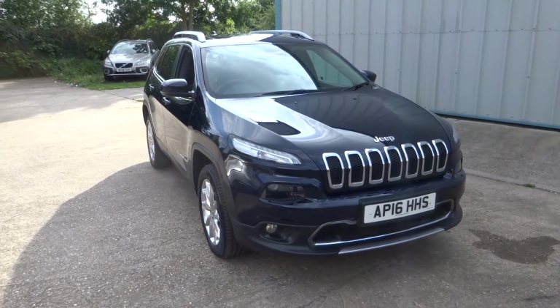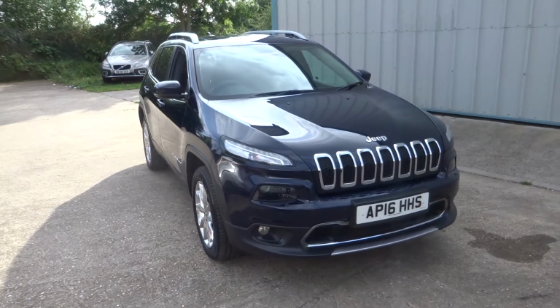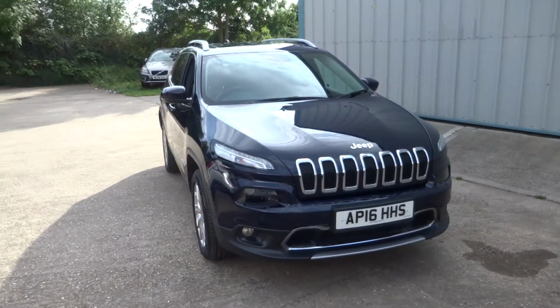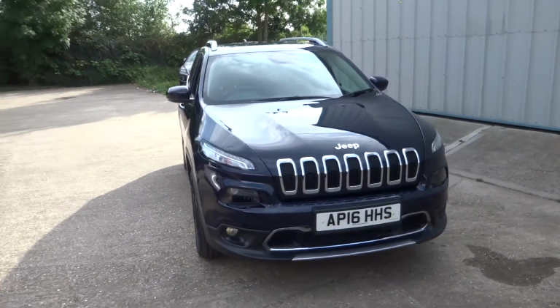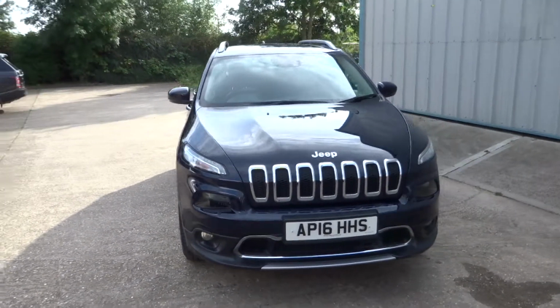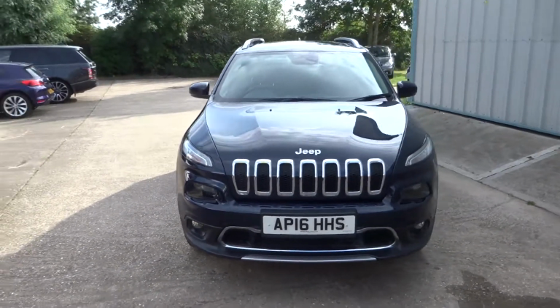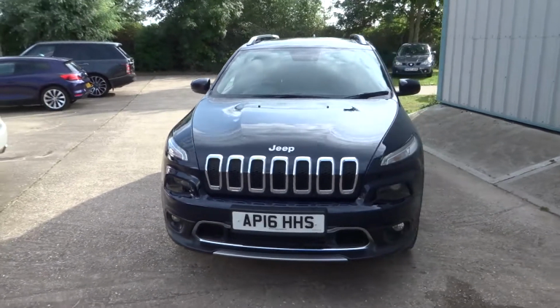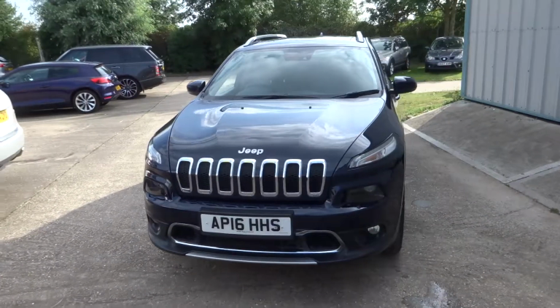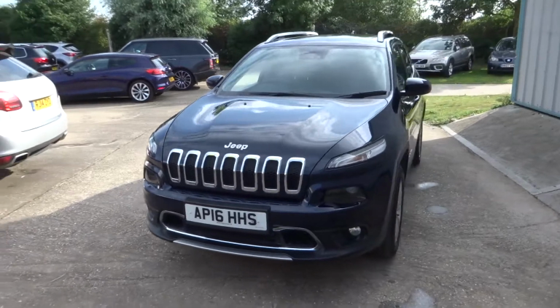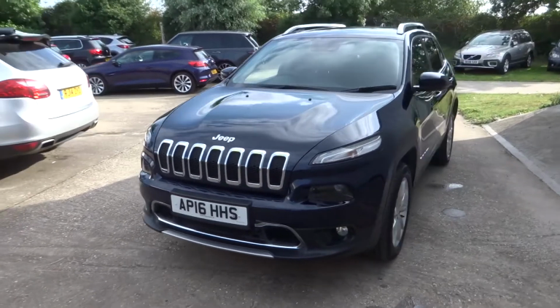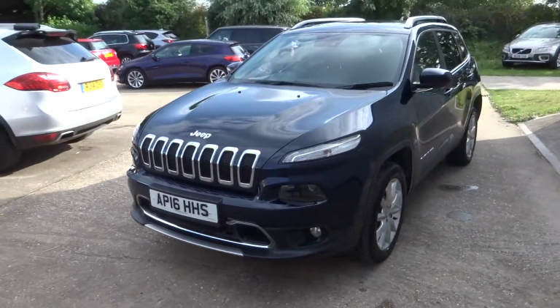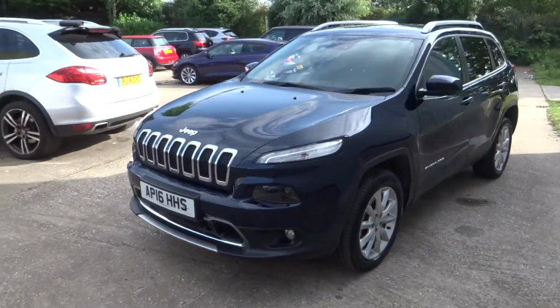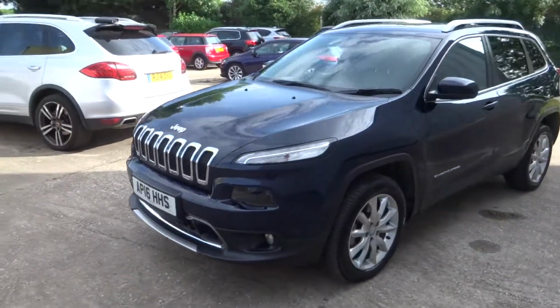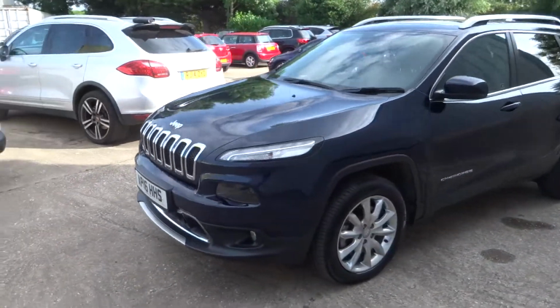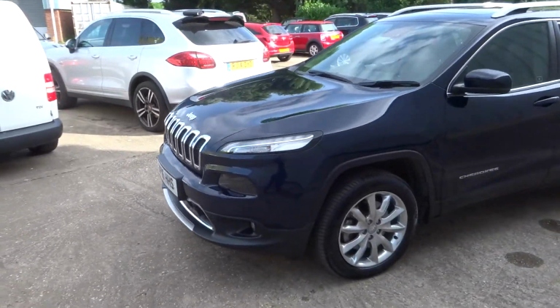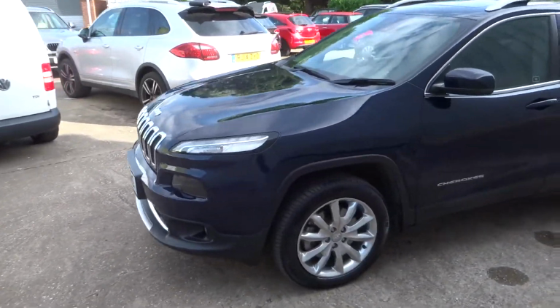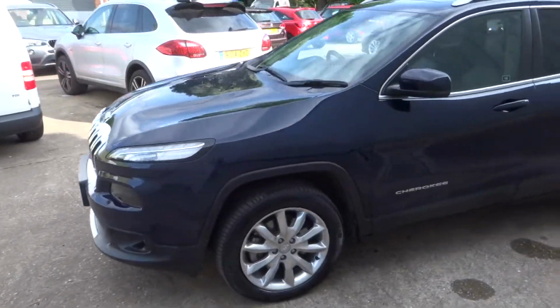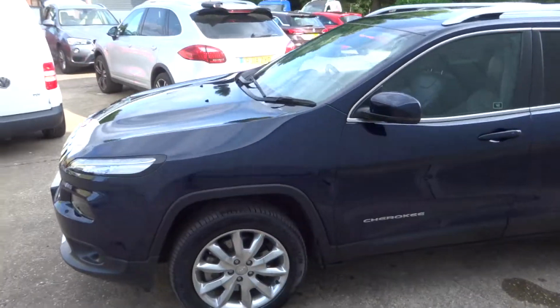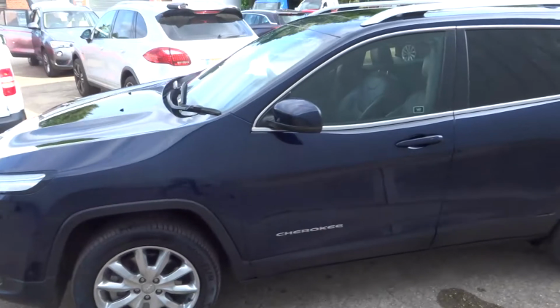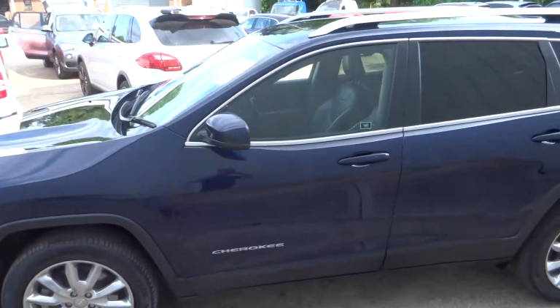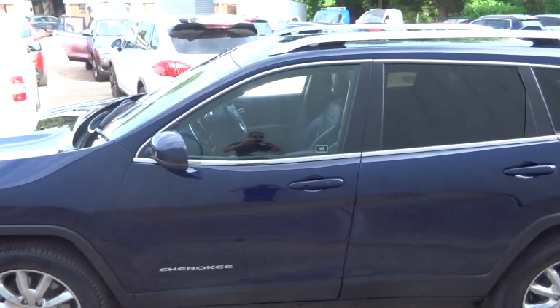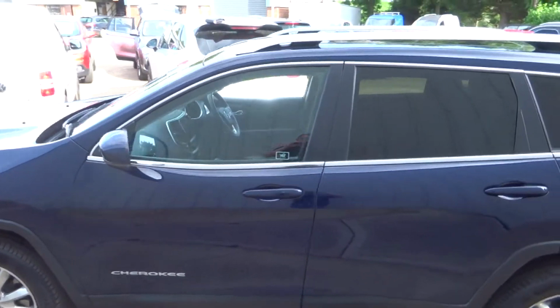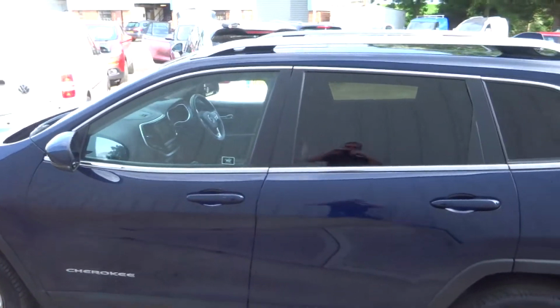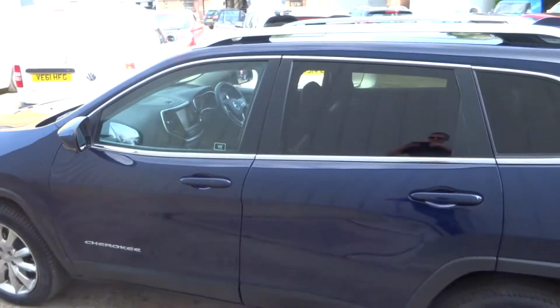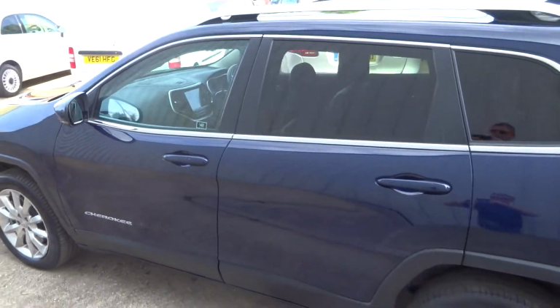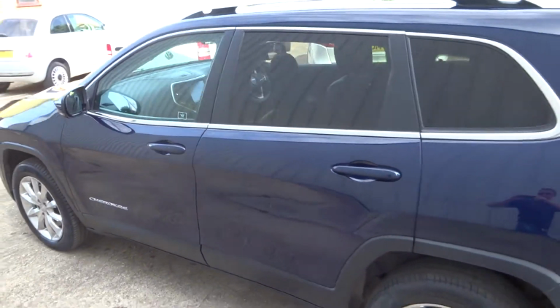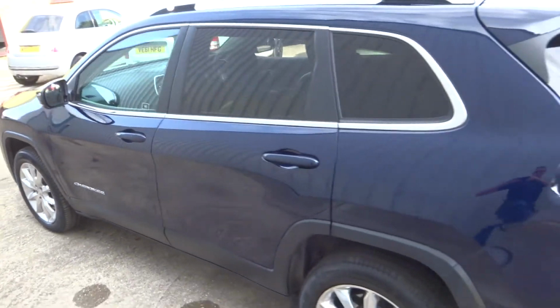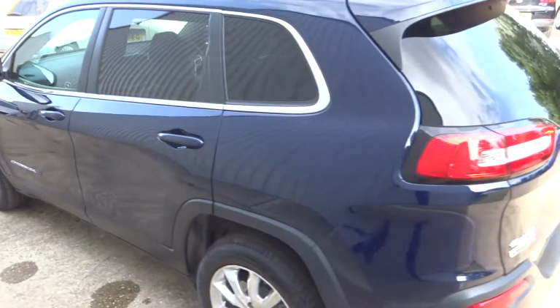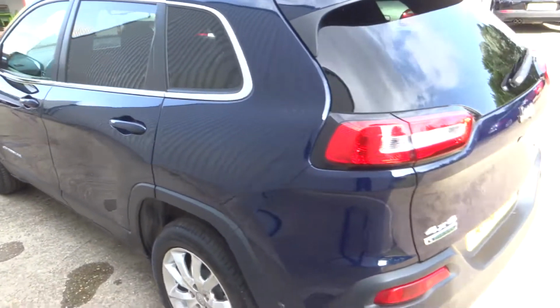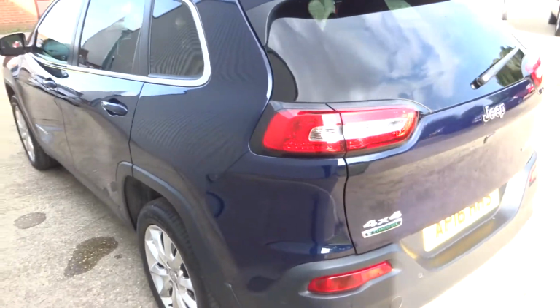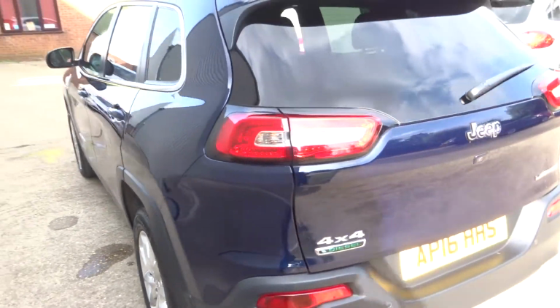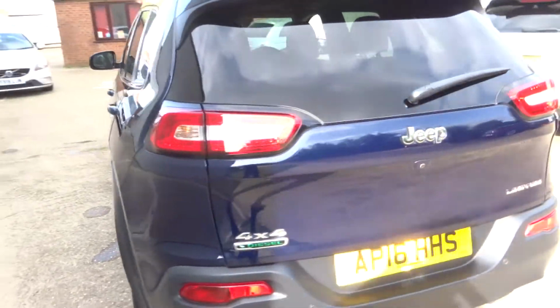Here we have this absolutely stunning Jeep Cherokee finished in blue. It's the Limited model with the chrome wheels — really is a high specification. It's got the panoramic electric sunroof, the hands-free entry, and the reverse camera.